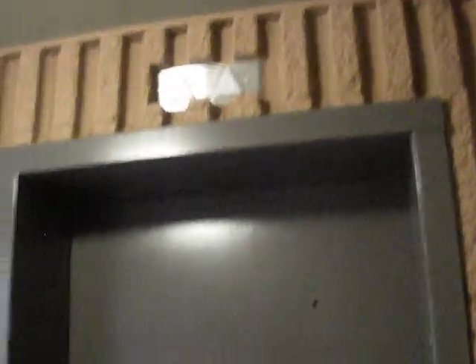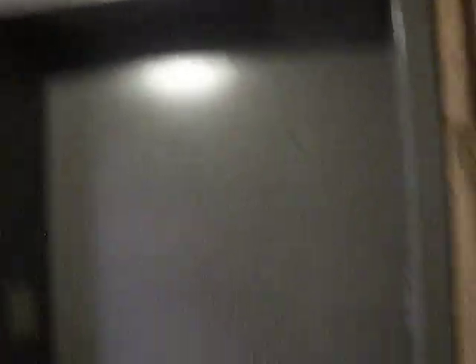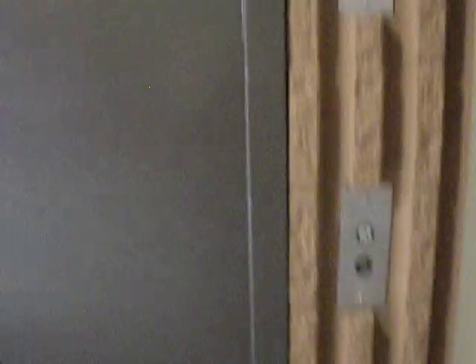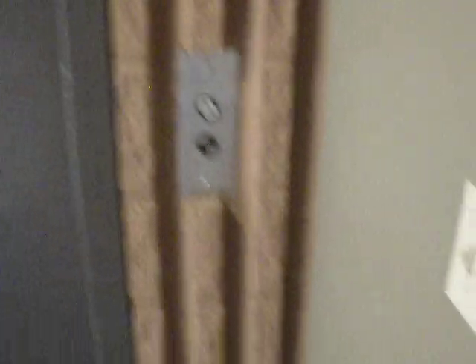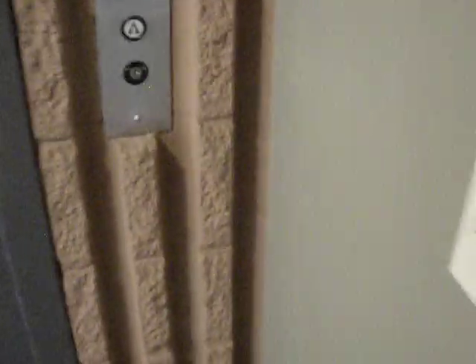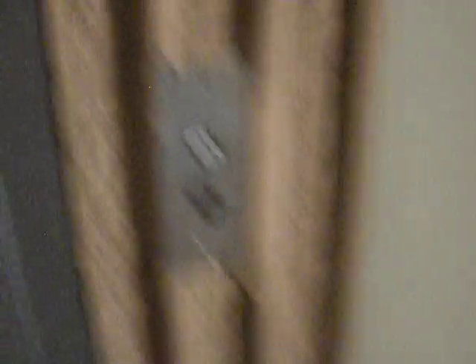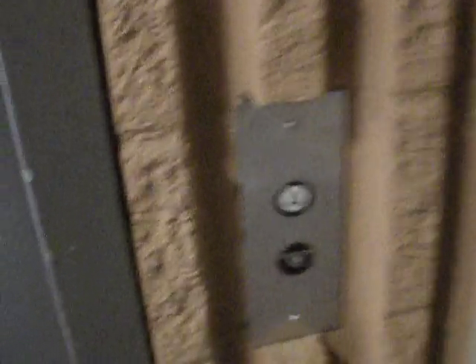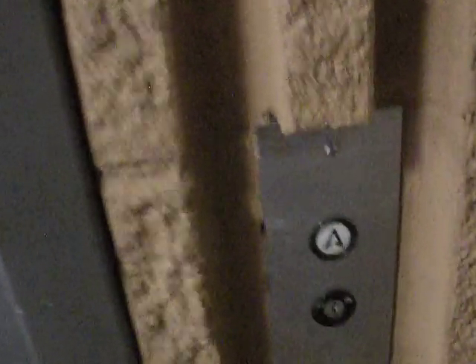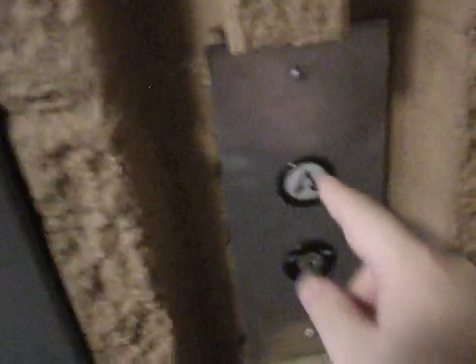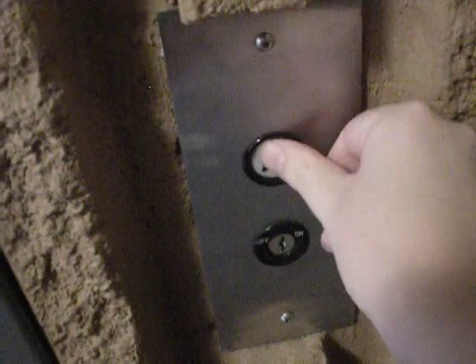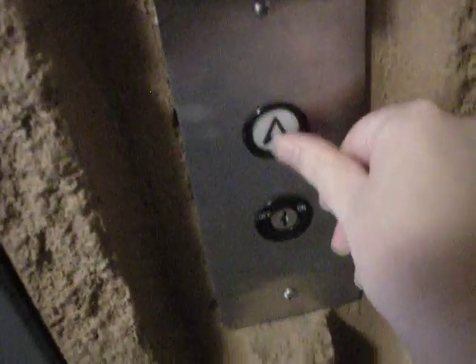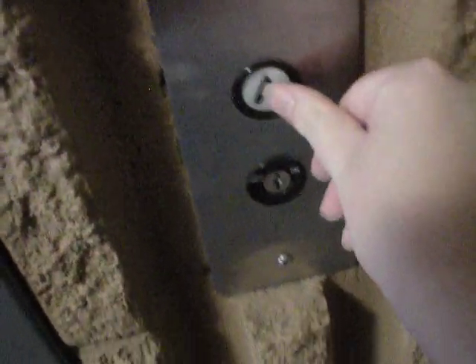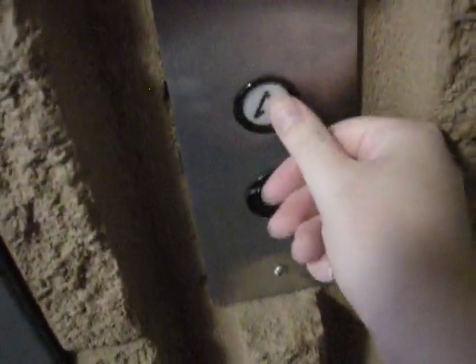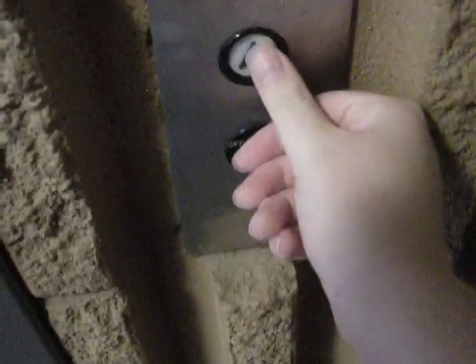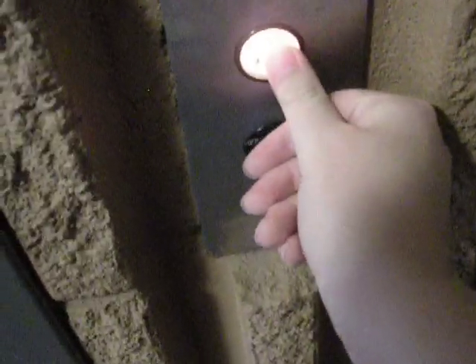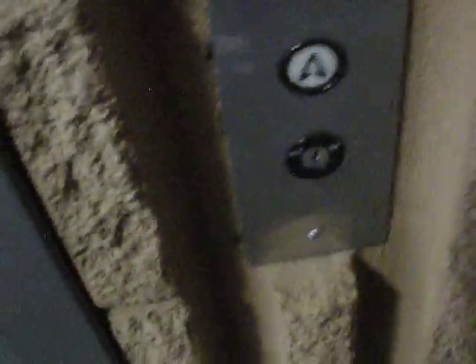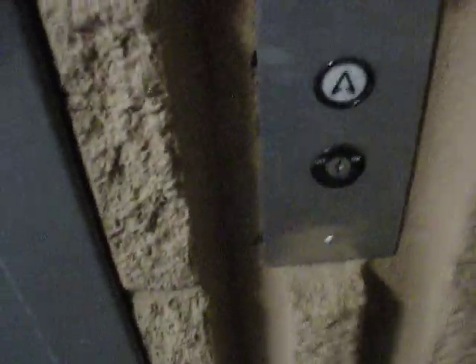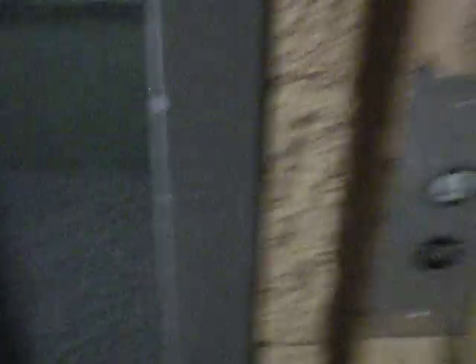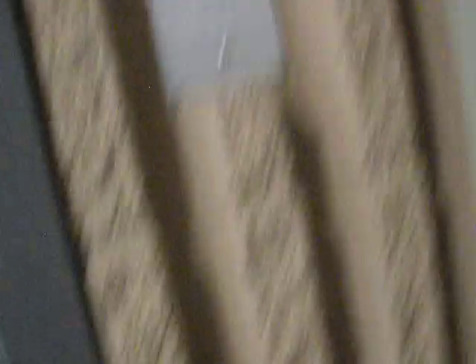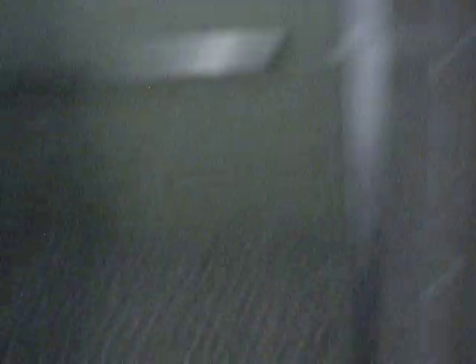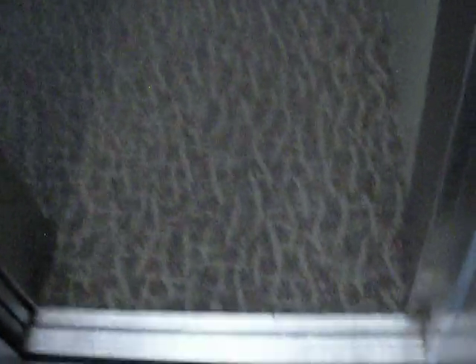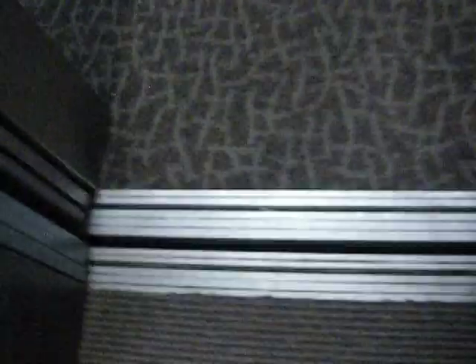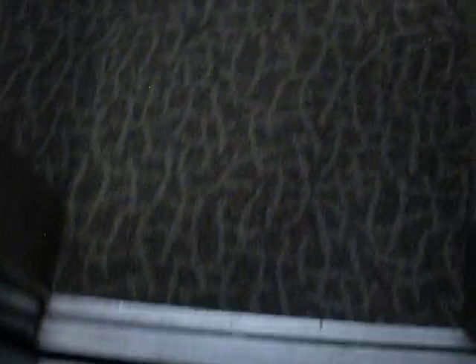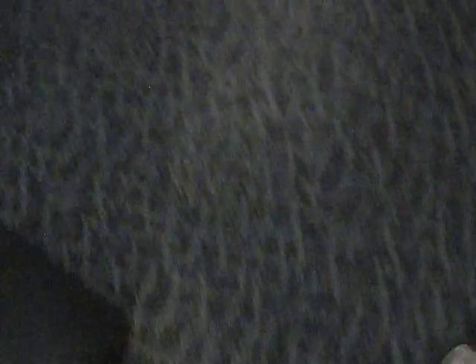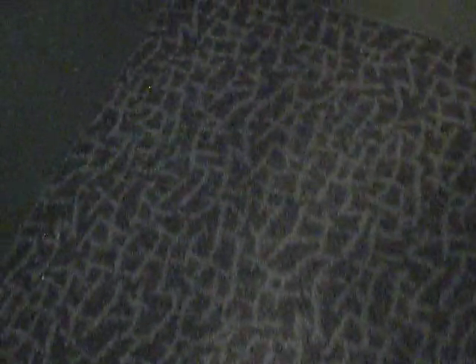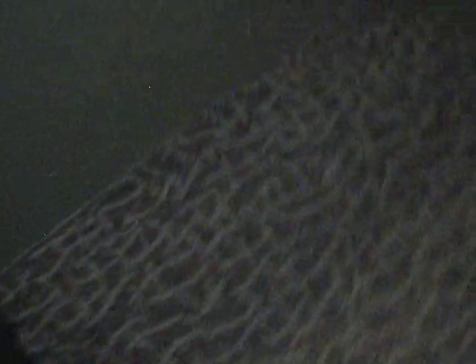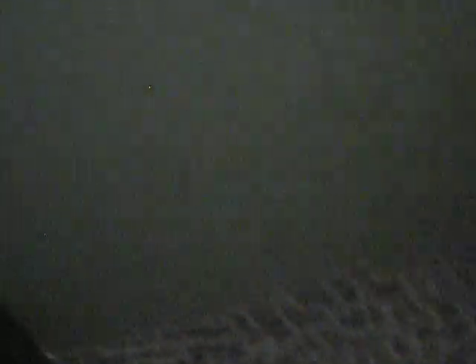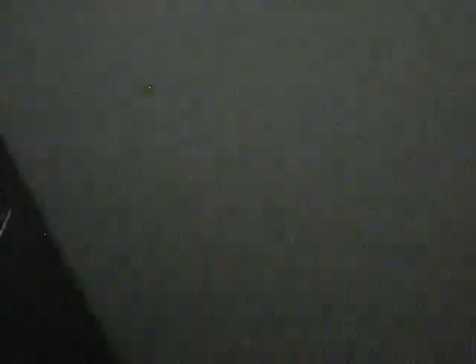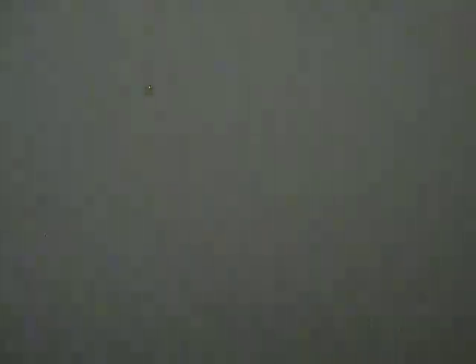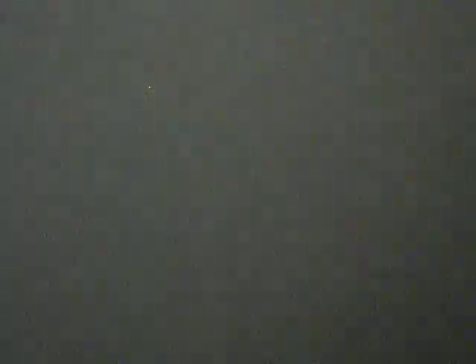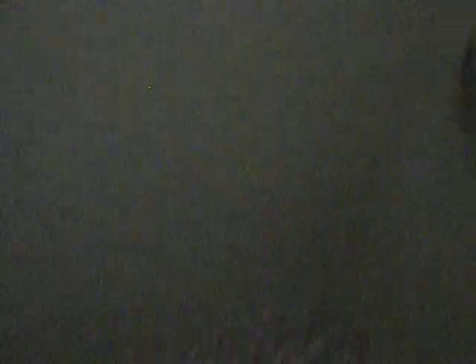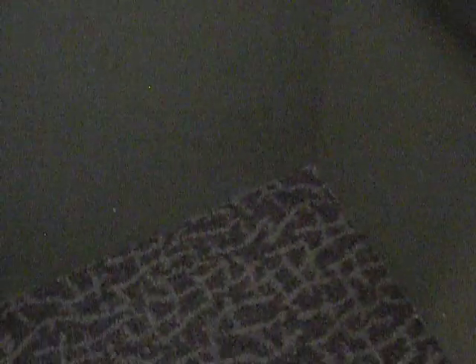Okay, YouTube. This is a nice original 1960s Dover elevator, and this one is not key operated. Get a cab view.